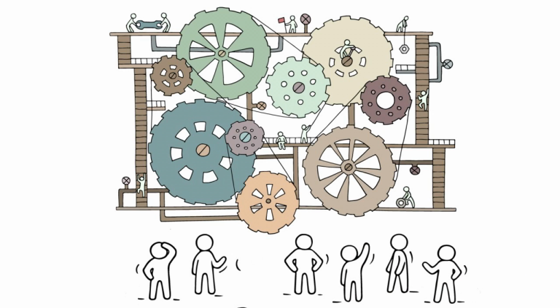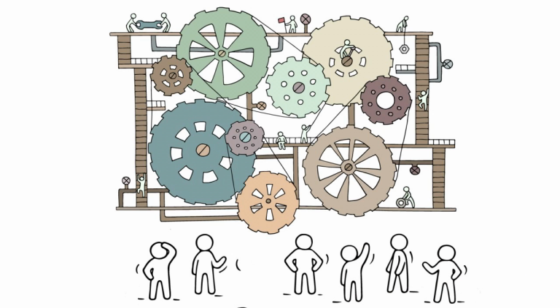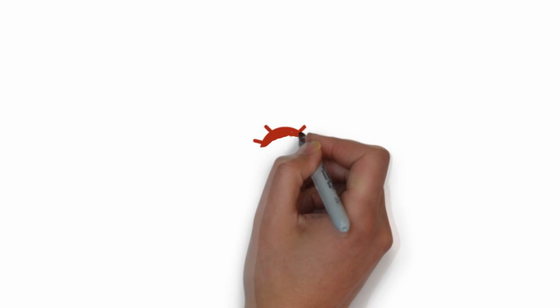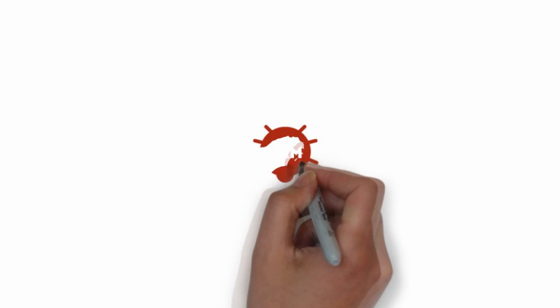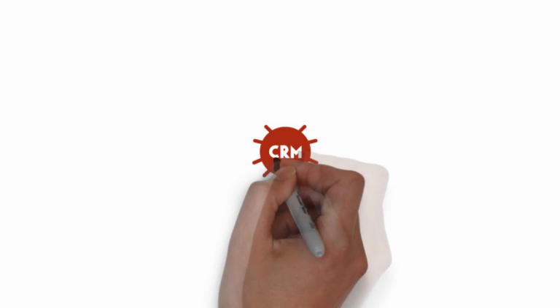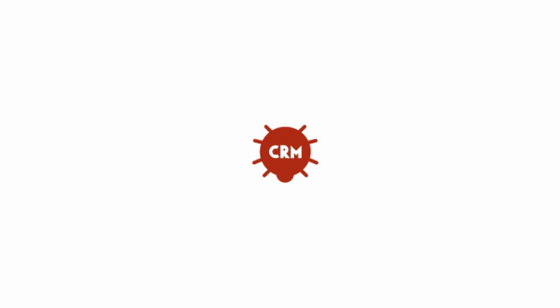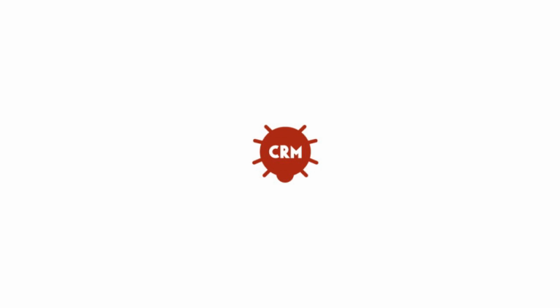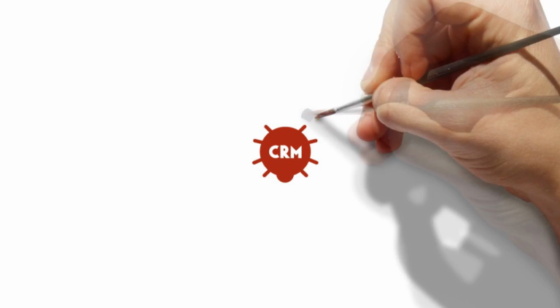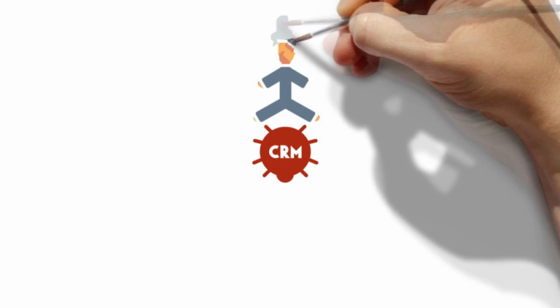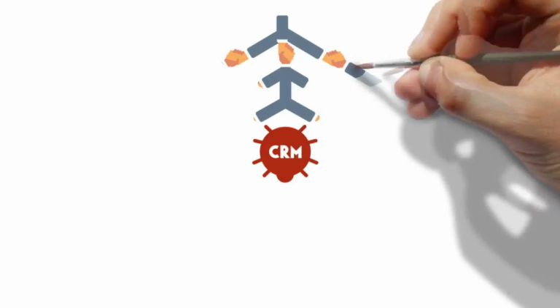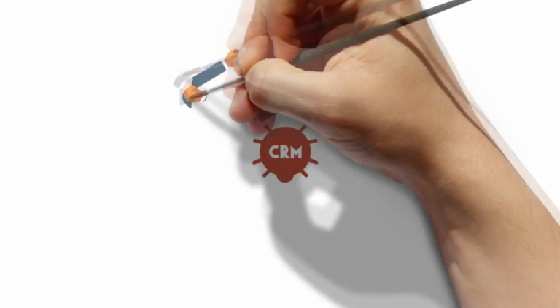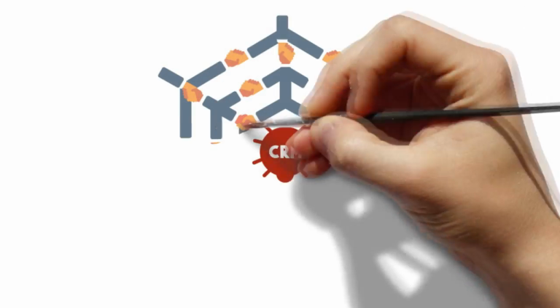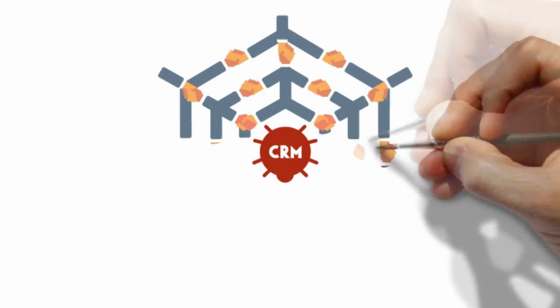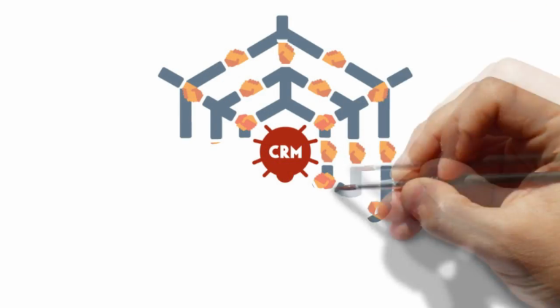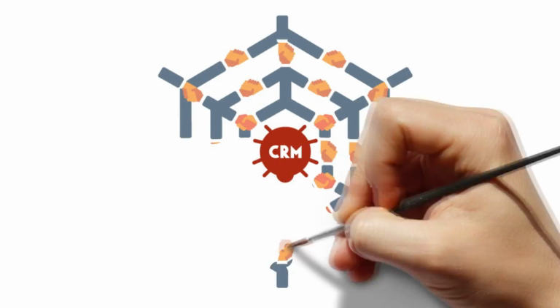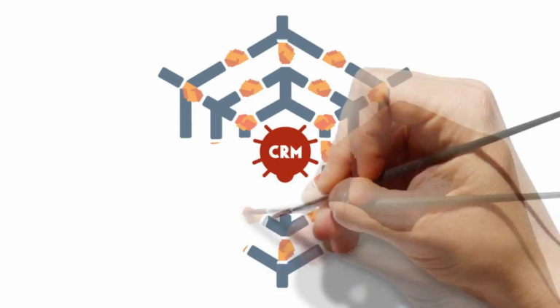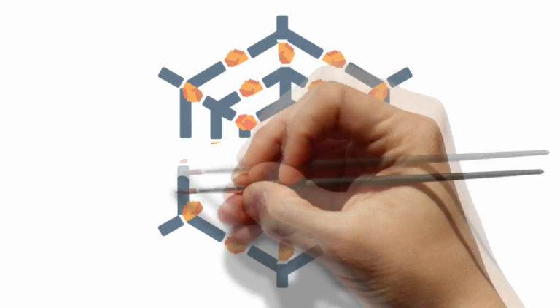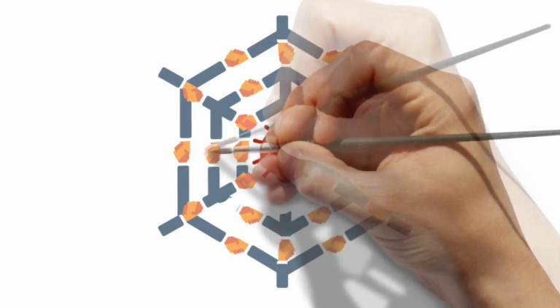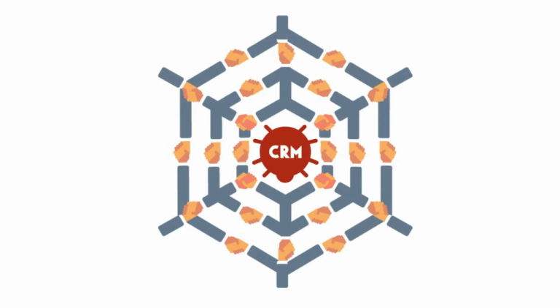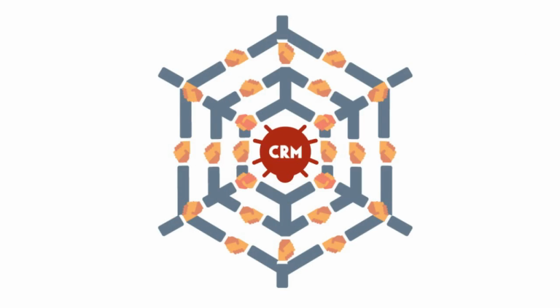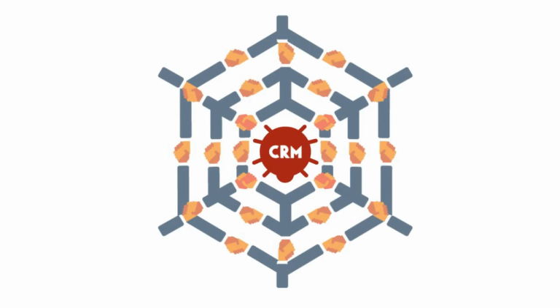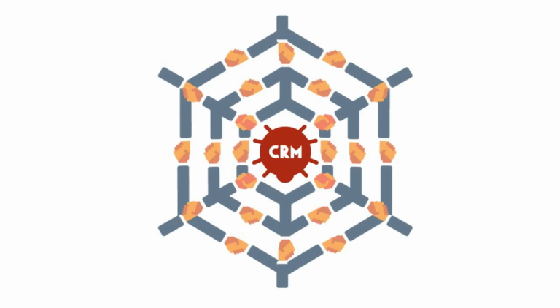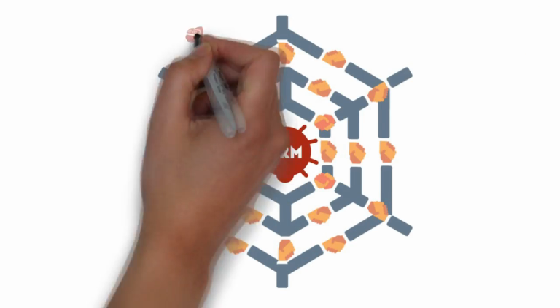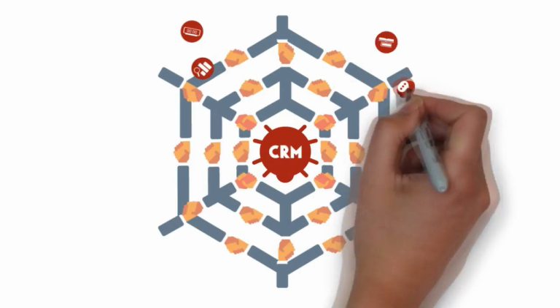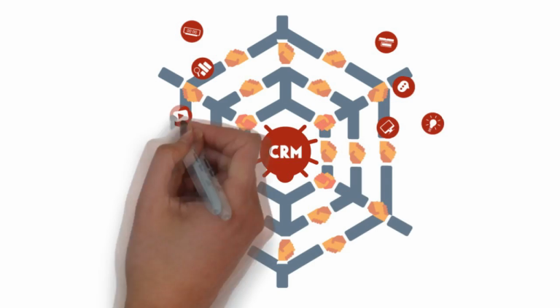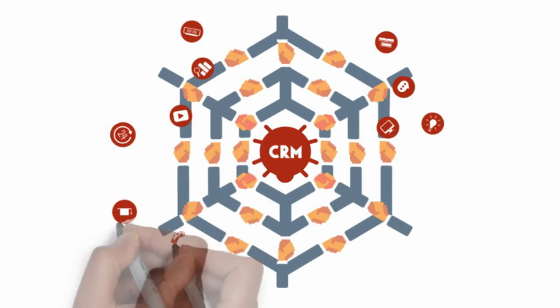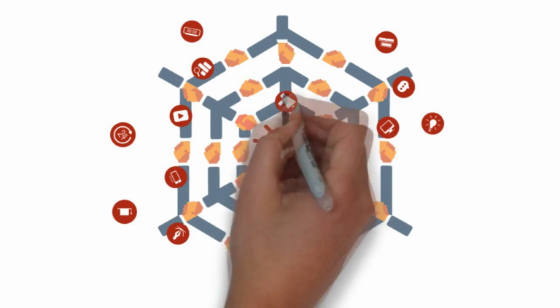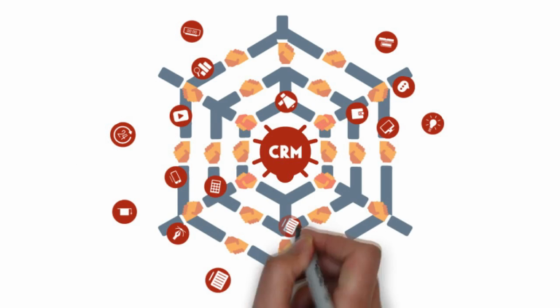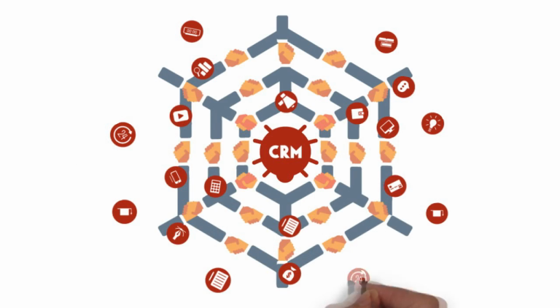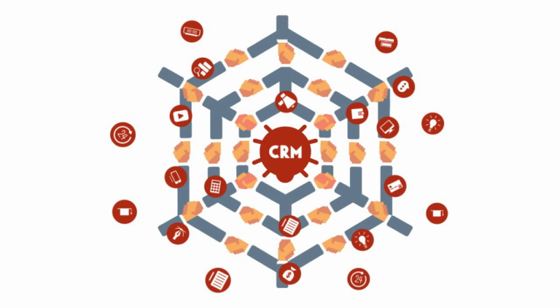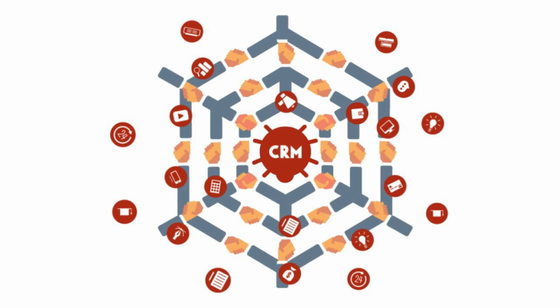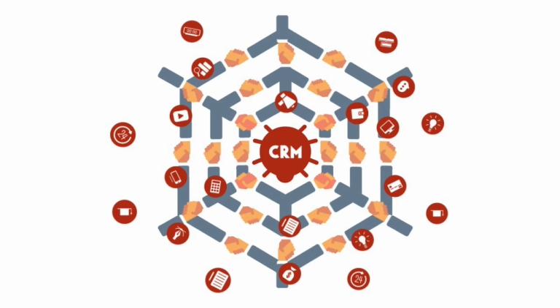Even better, with built-in CRM capabilities, you can automate workflows and target communications for every department through a single system, allowing you to maximize the effectiveness of your marketing initiatives.